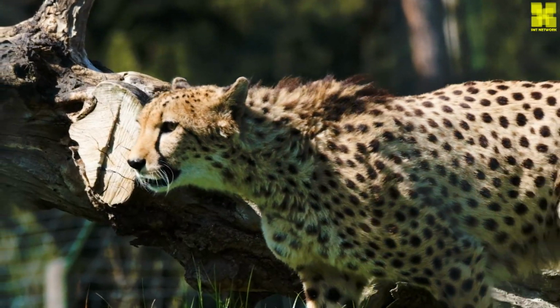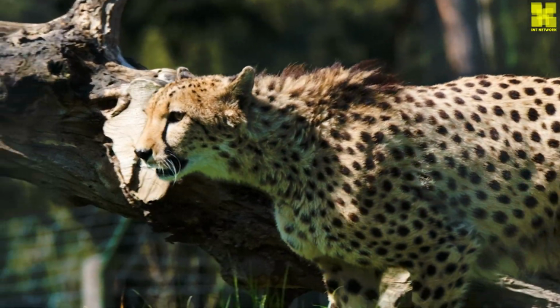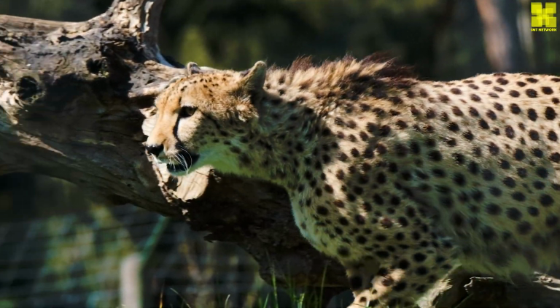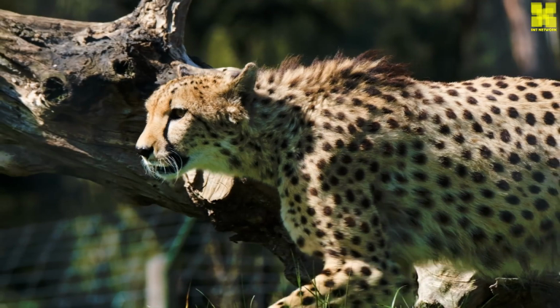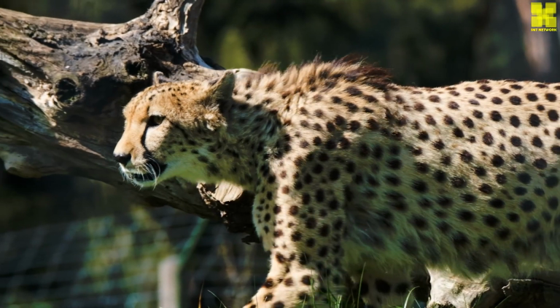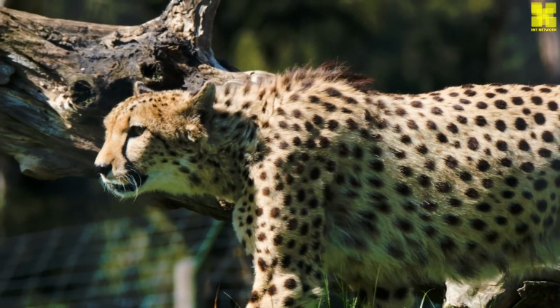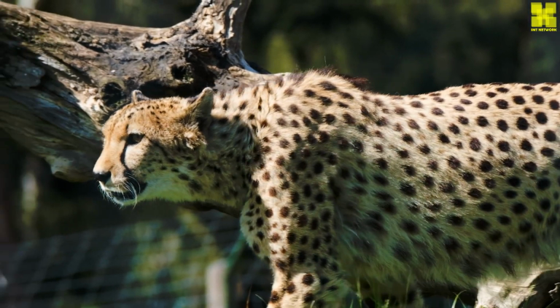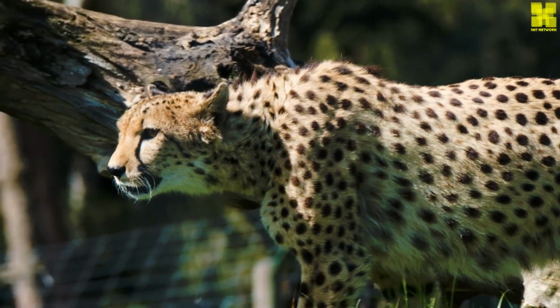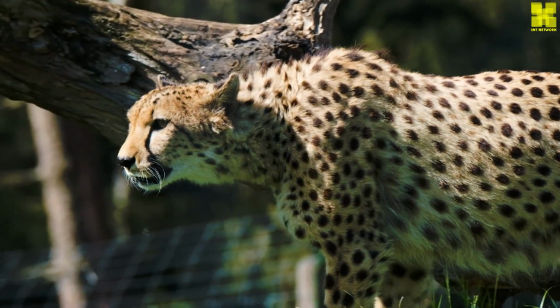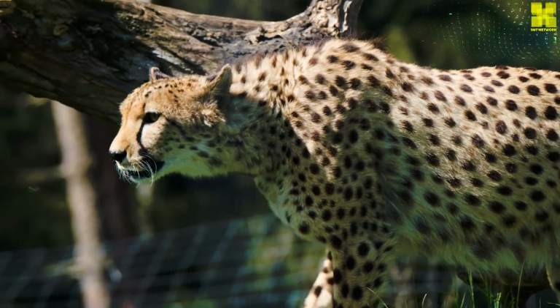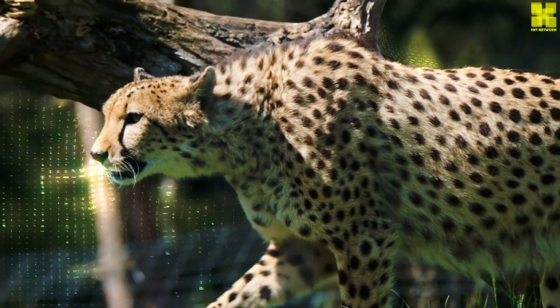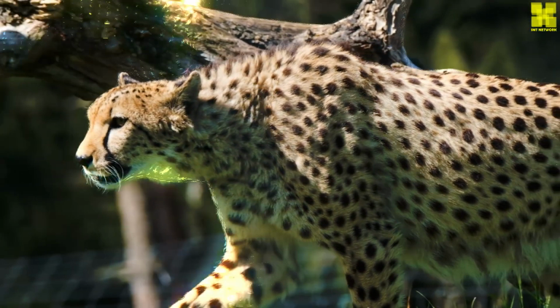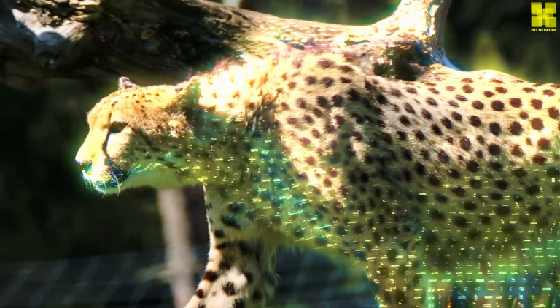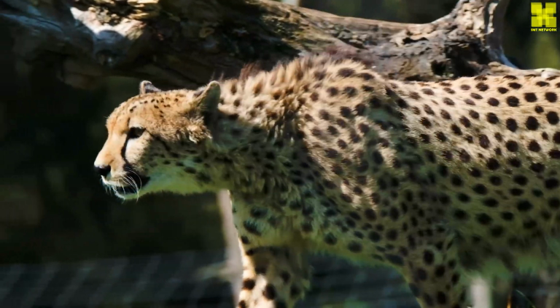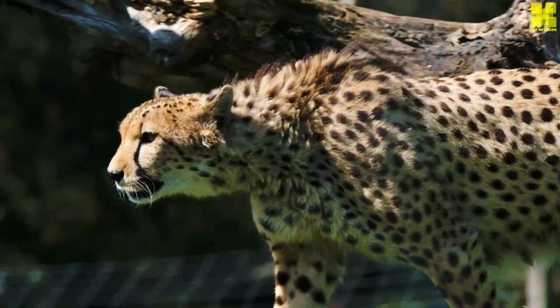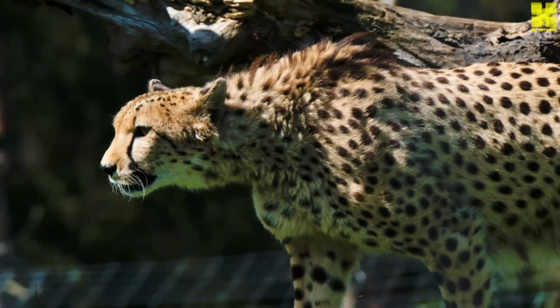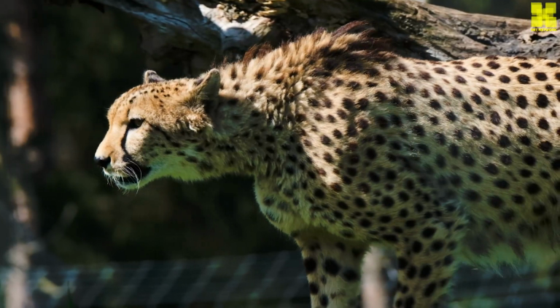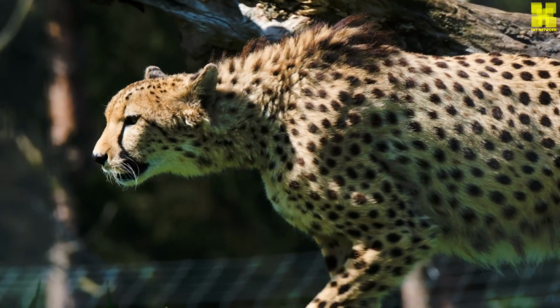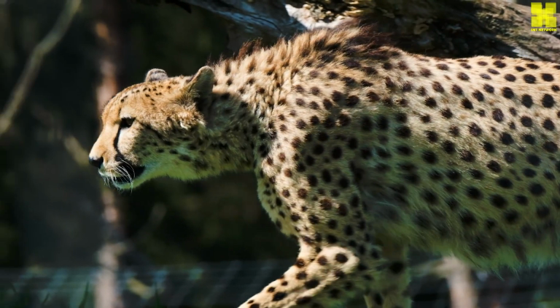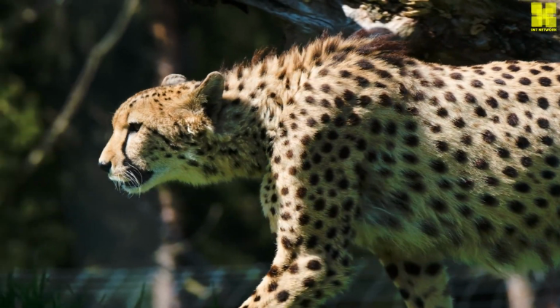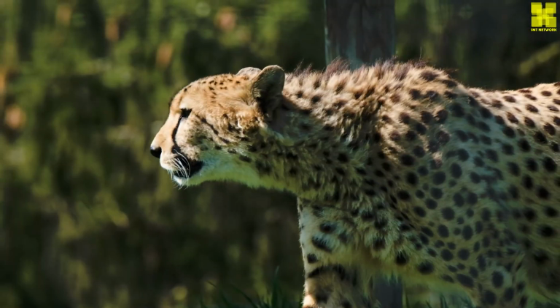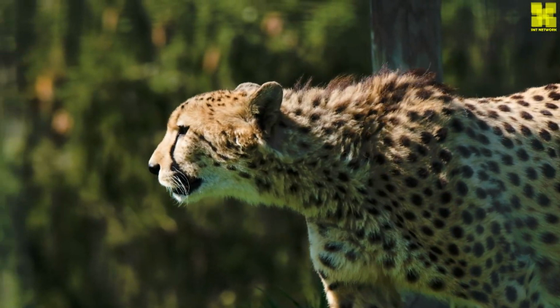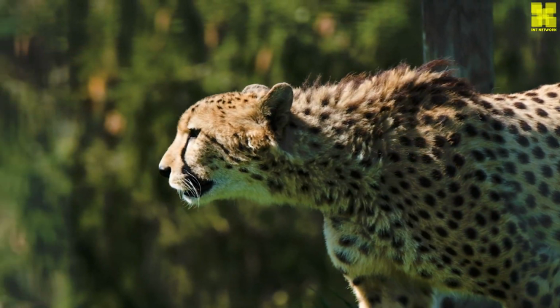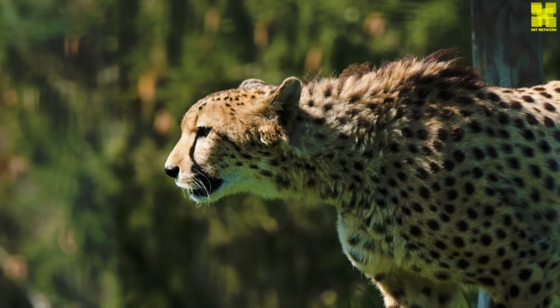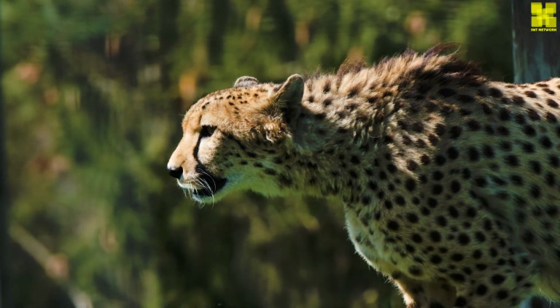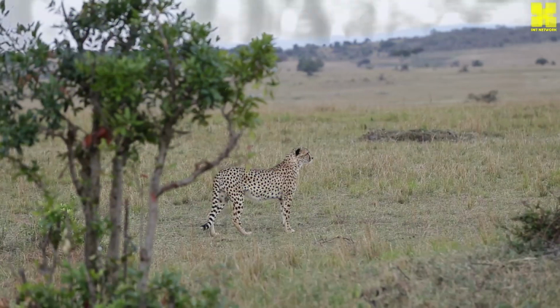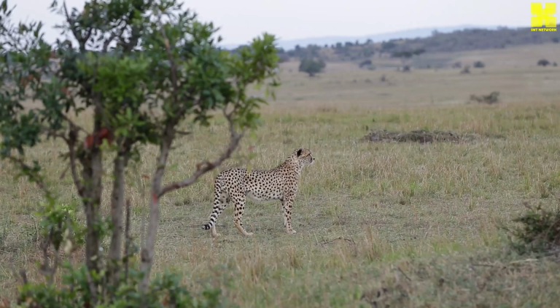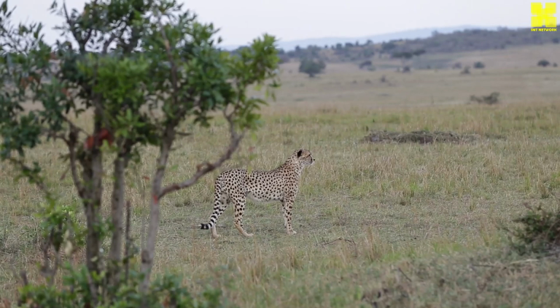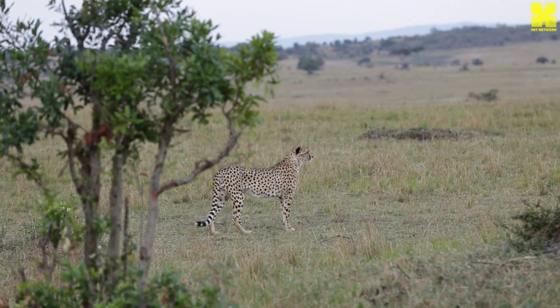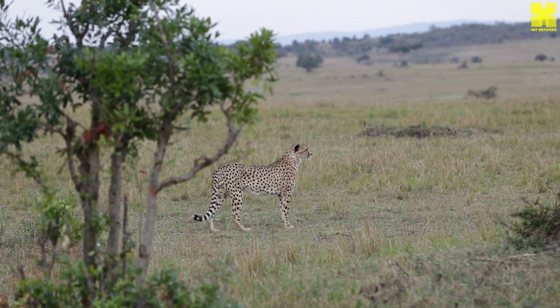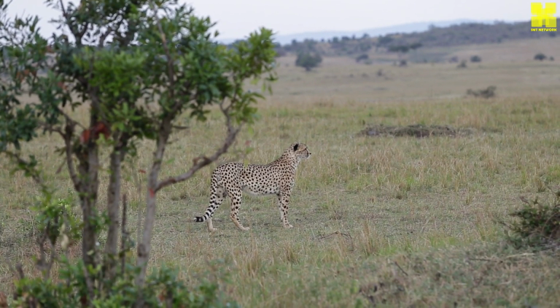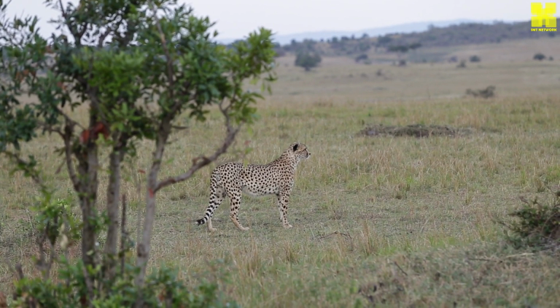The cheetah's physical attributes are not the only factors contributing to its extraordinary speed. Its coat, composed of short, stiff hairs, lies flat against its body, reducing turbulence and streamlining its profile.